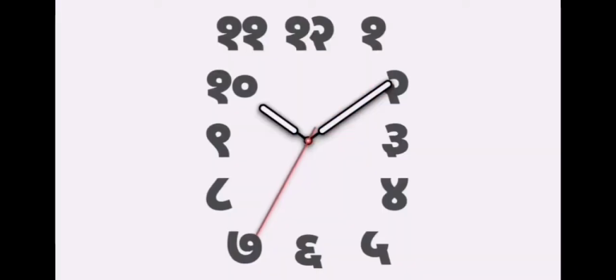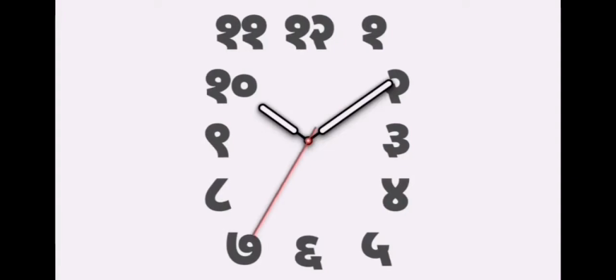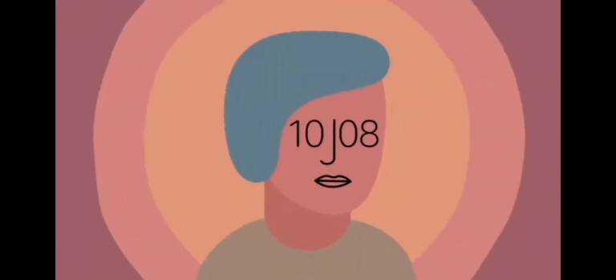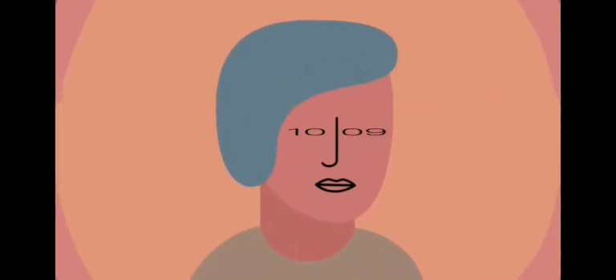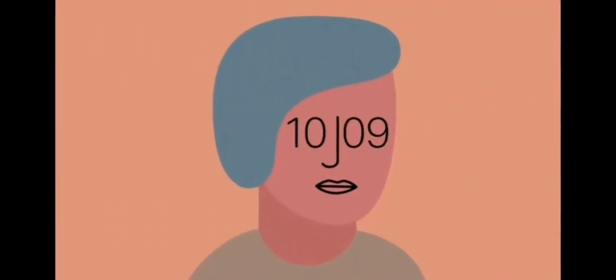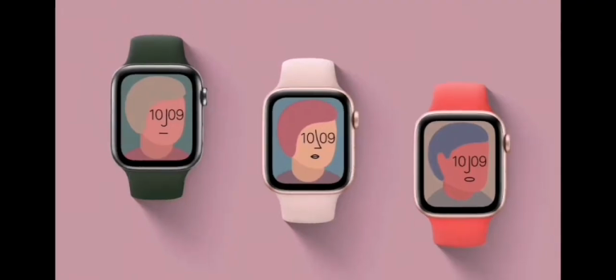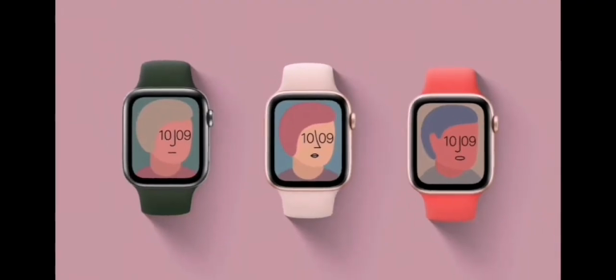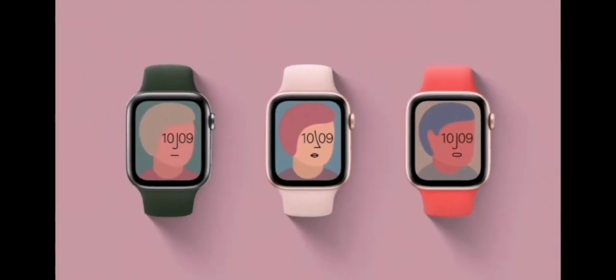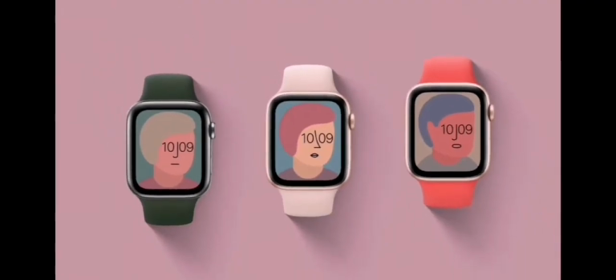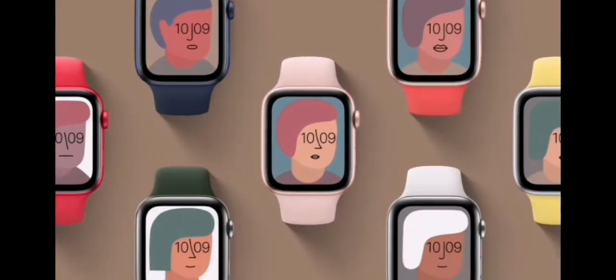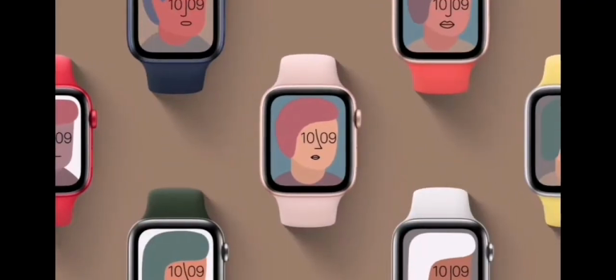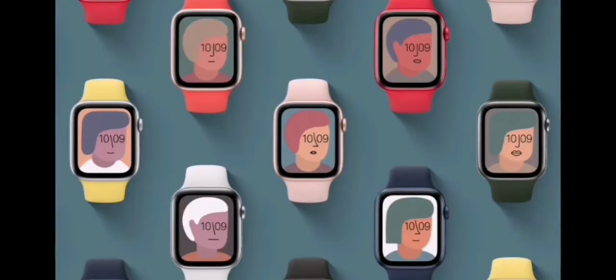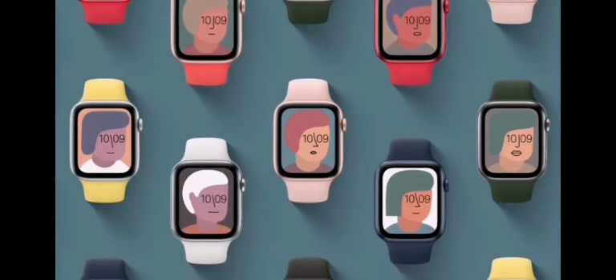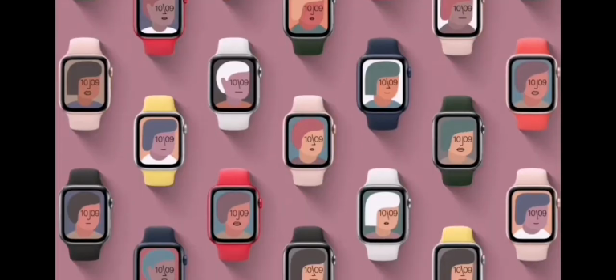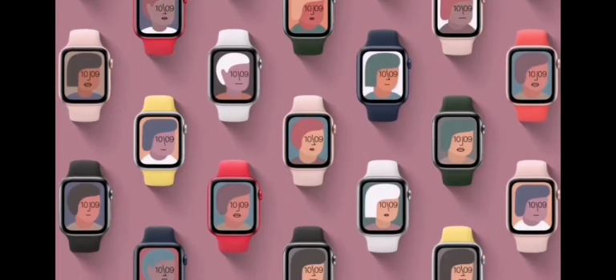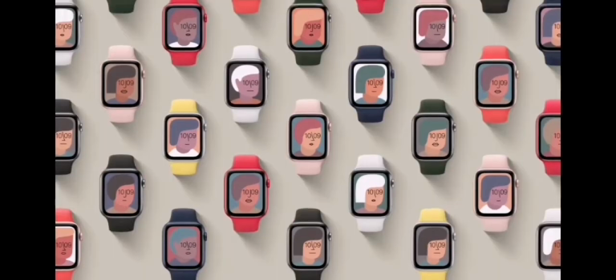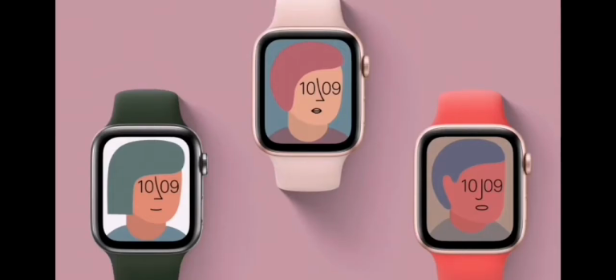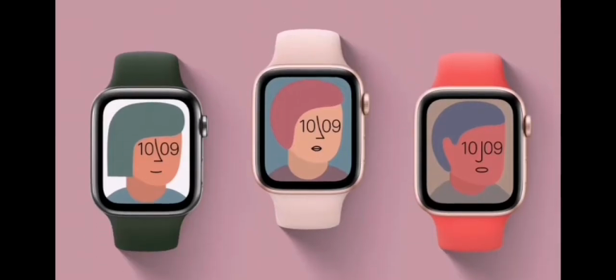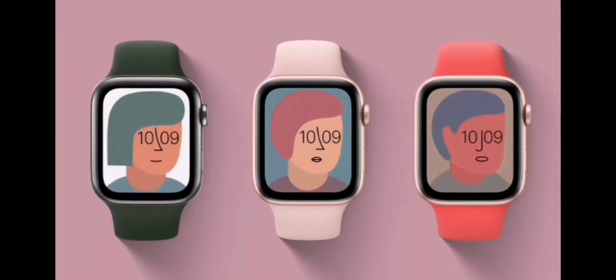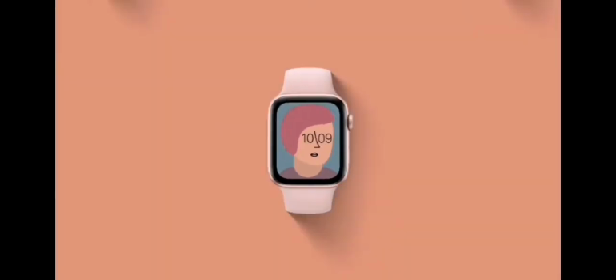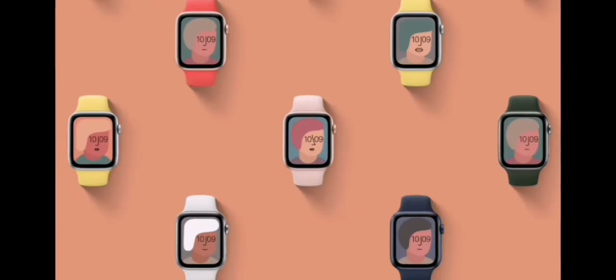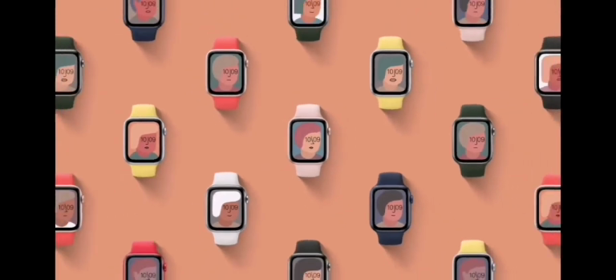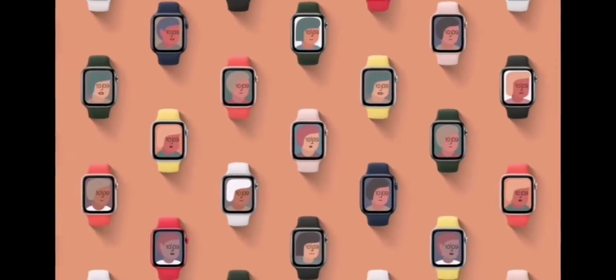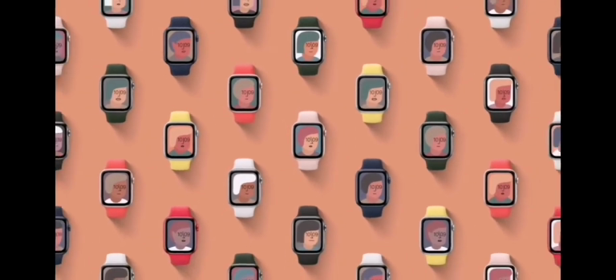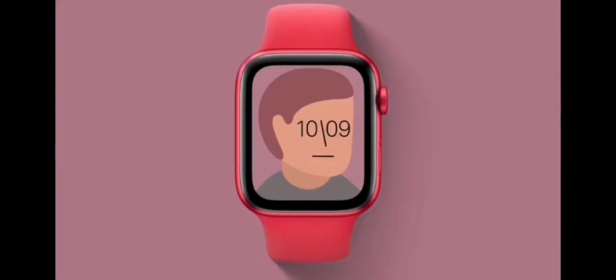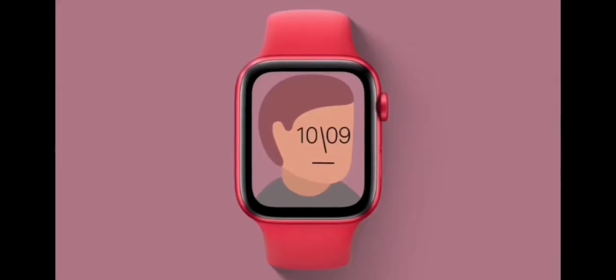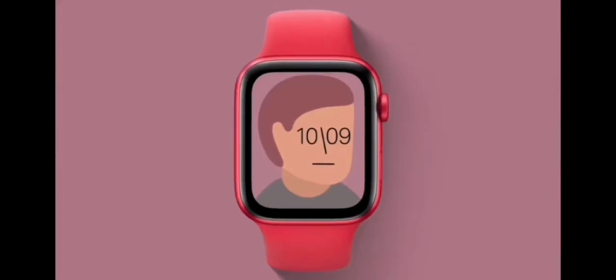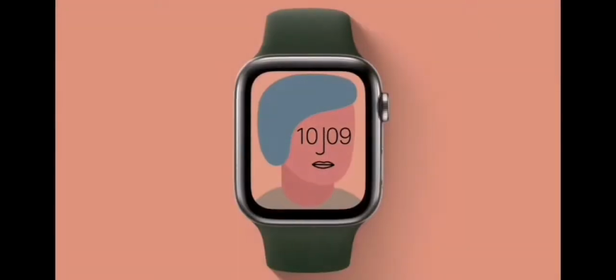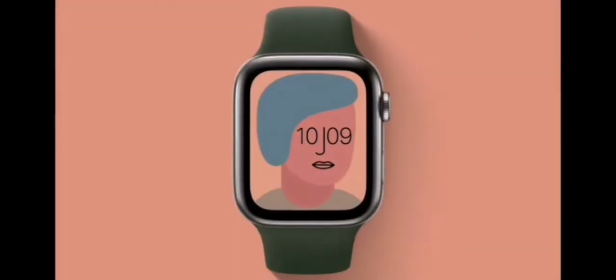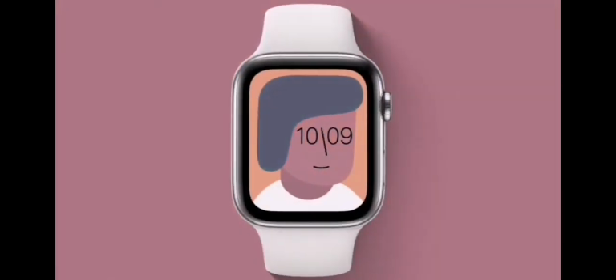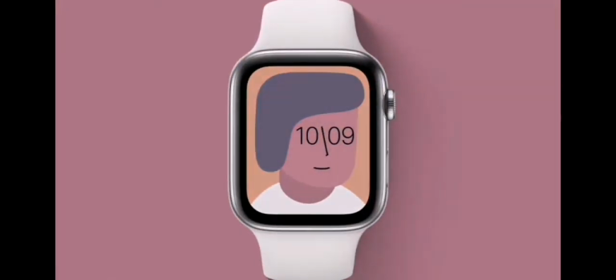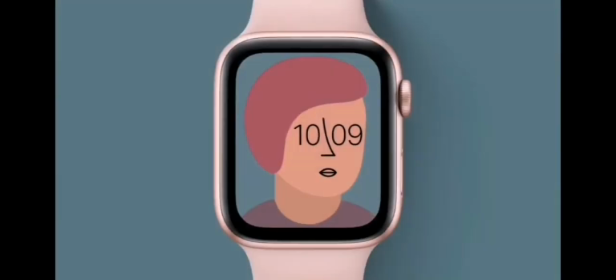We also collaborated with the artist Jeff McFetridge to create a unique piece of art for your watch. There are millions of combinations, and a different one animates when you raise your wrist.